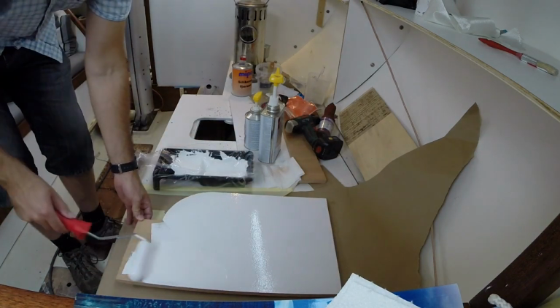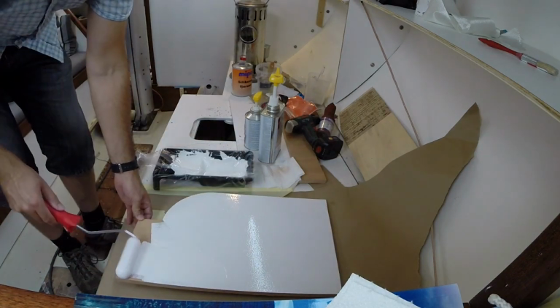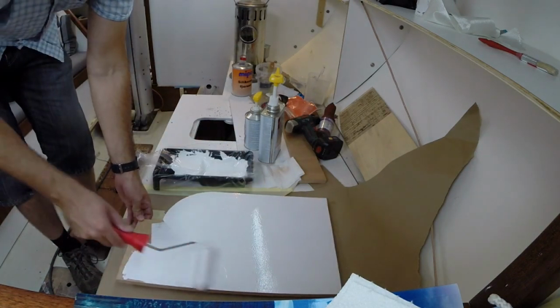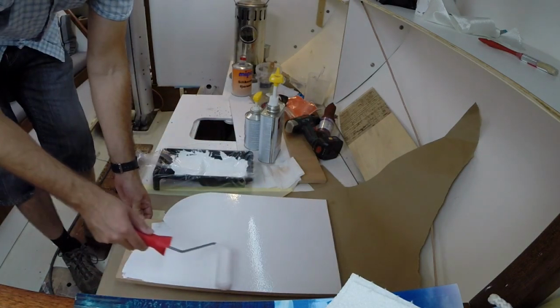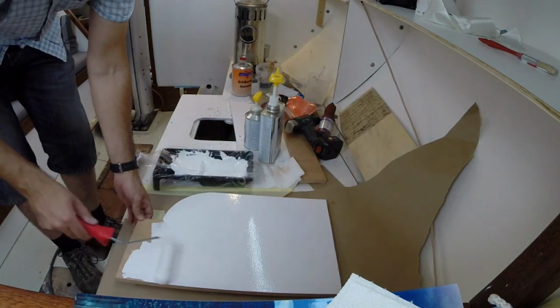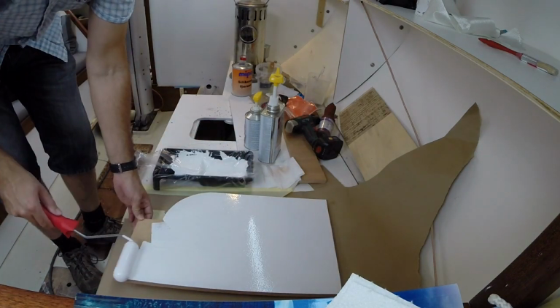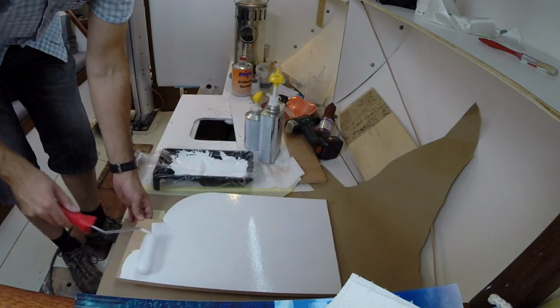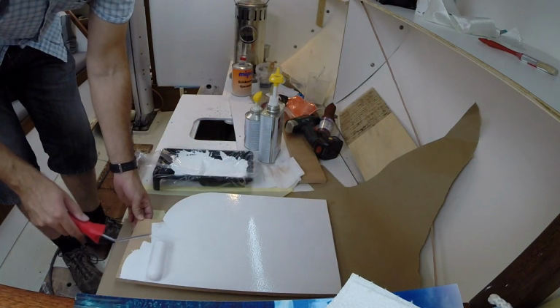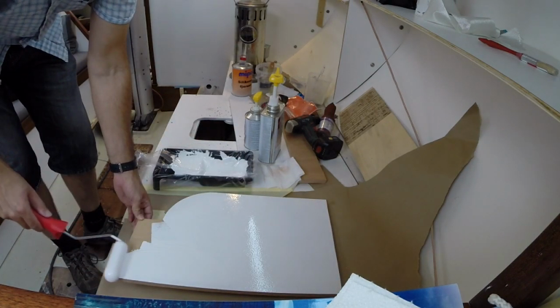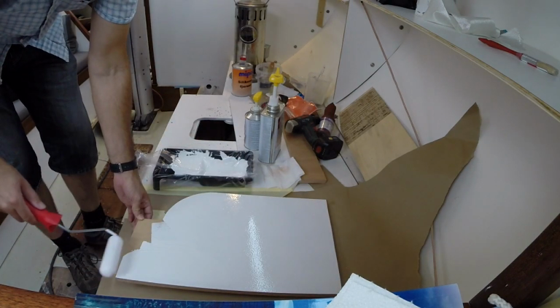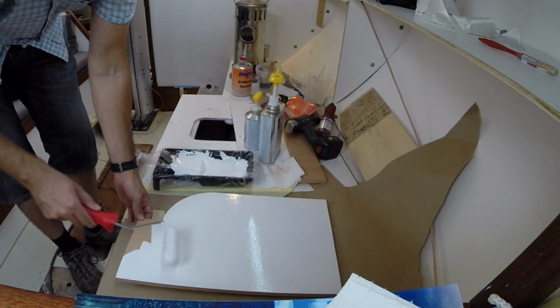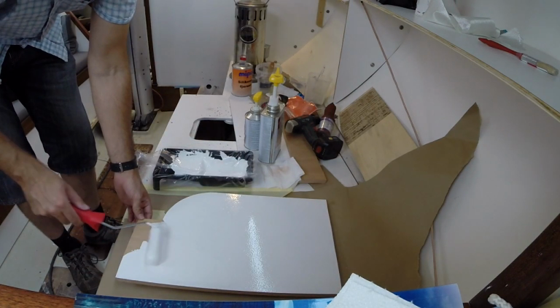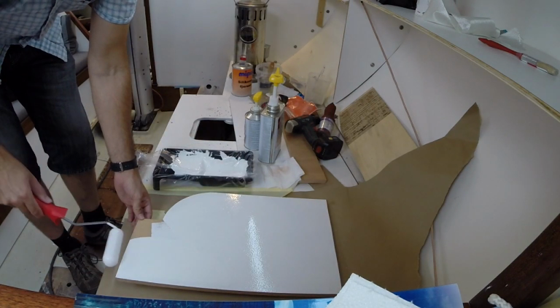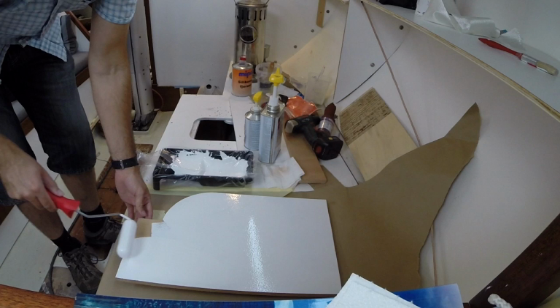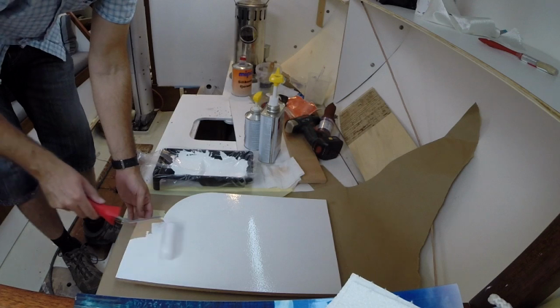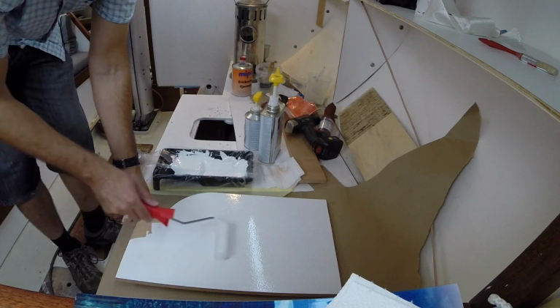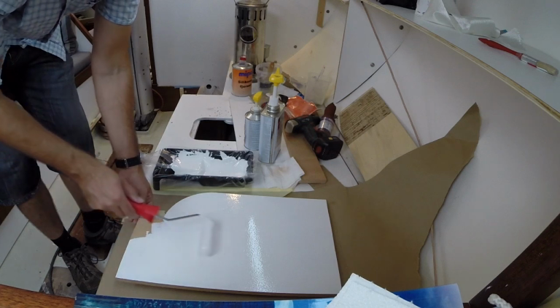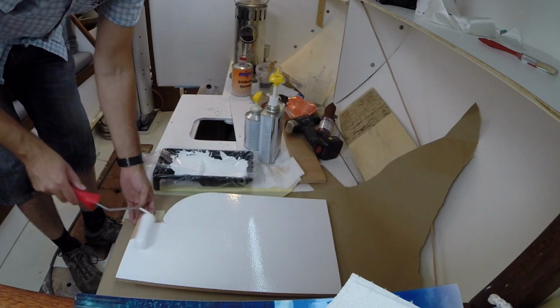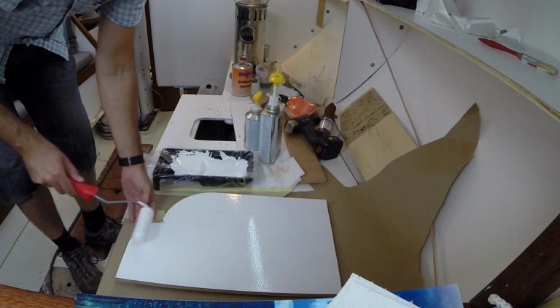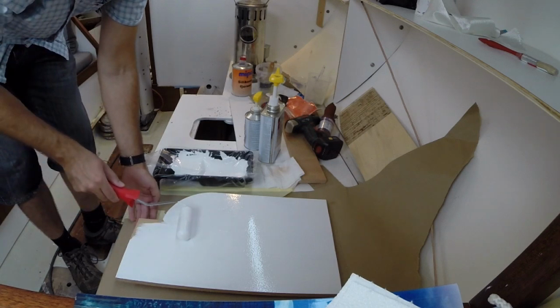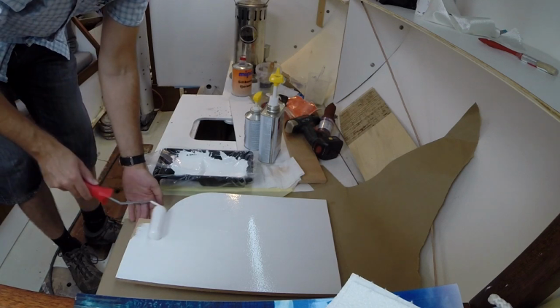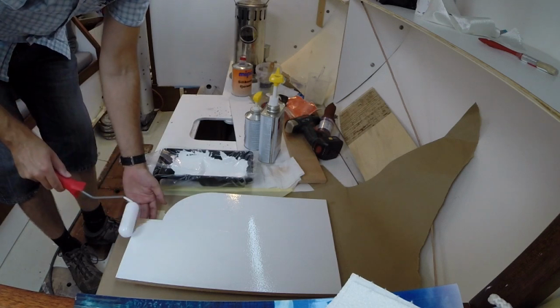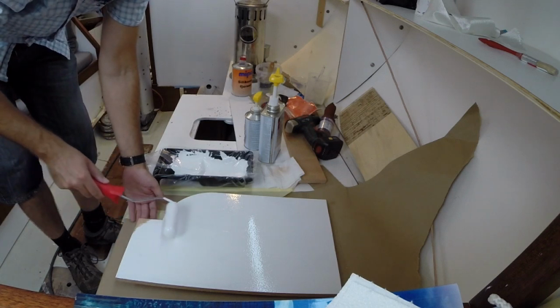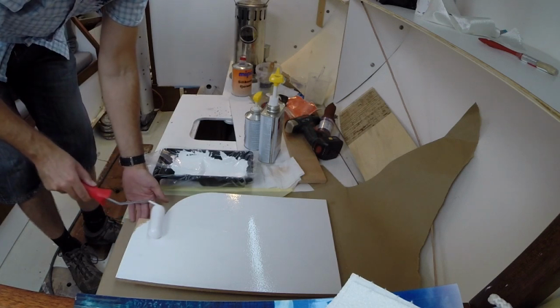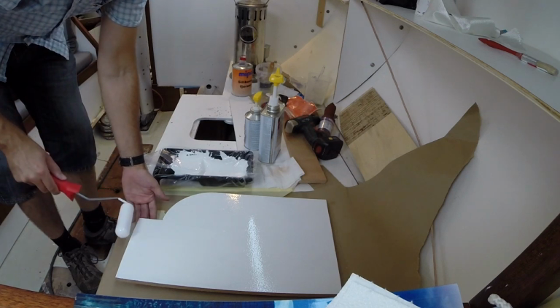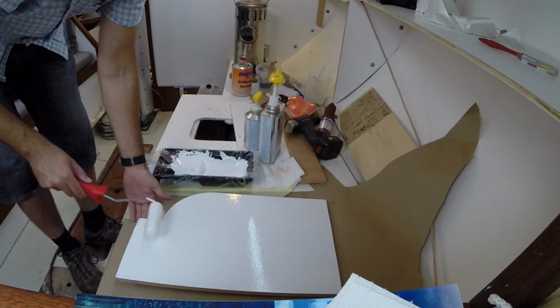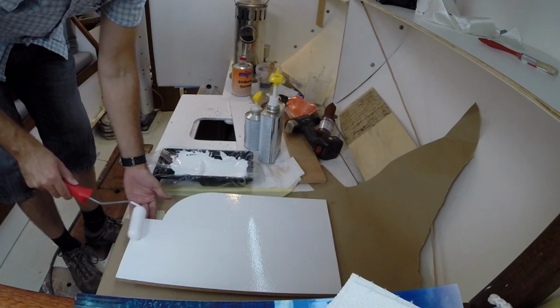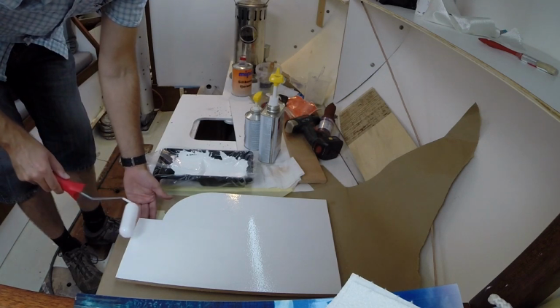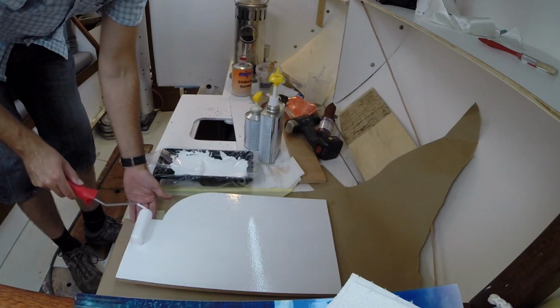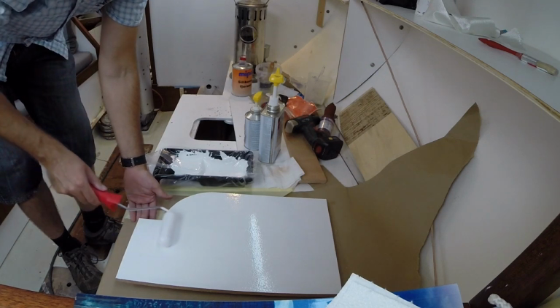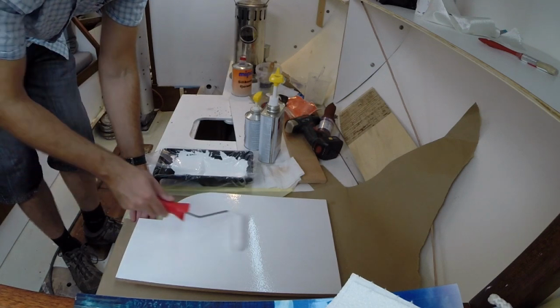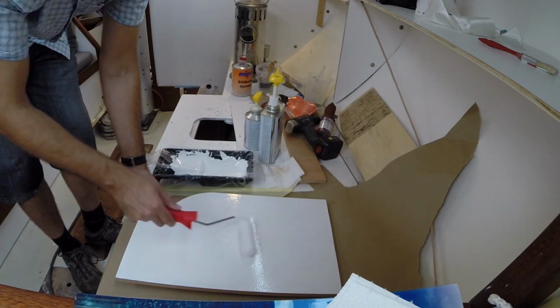I found out this winter while painting all of the plywood for the interior of the boat that this paint actually doesn't mind being applied in a pretty thick layer.